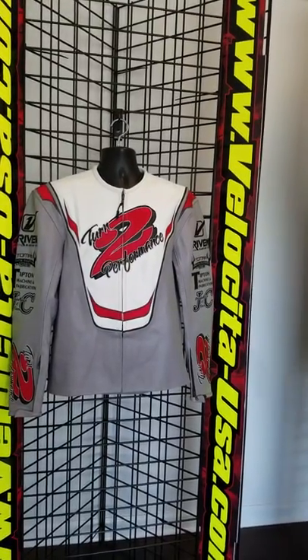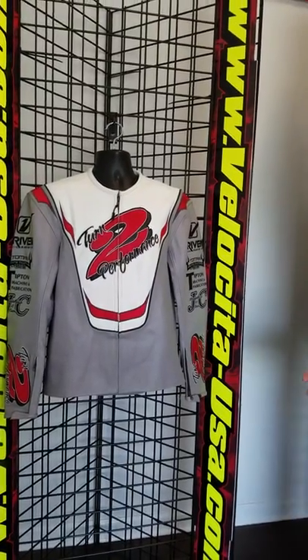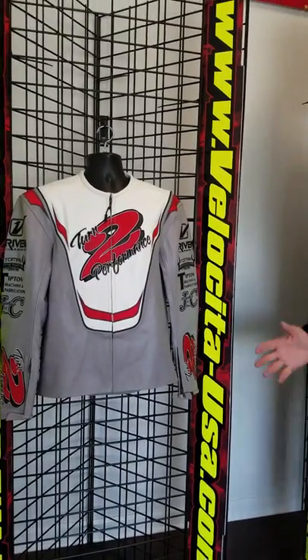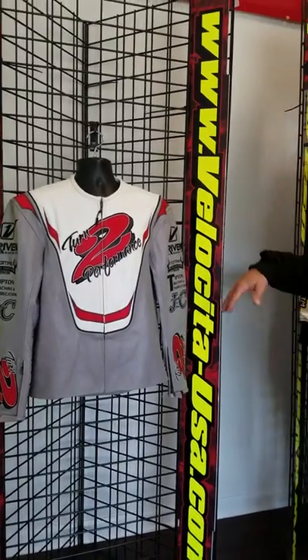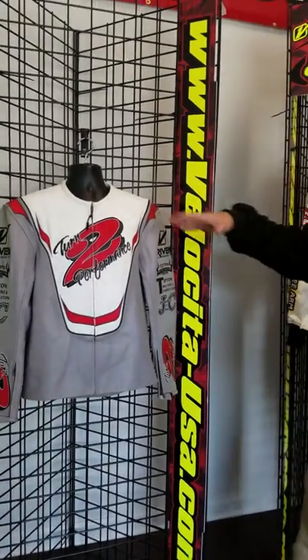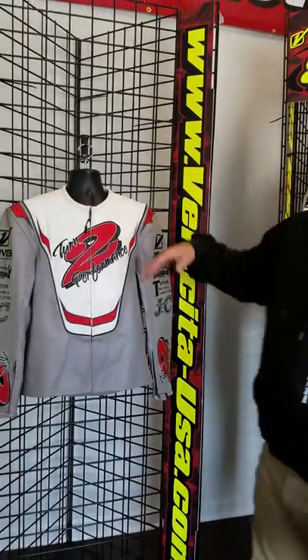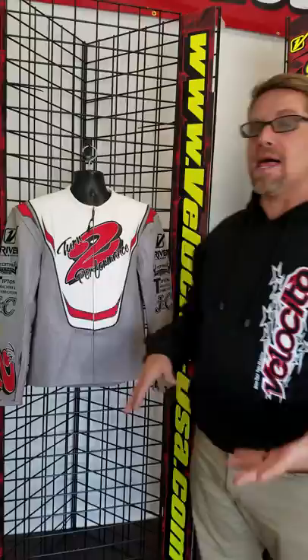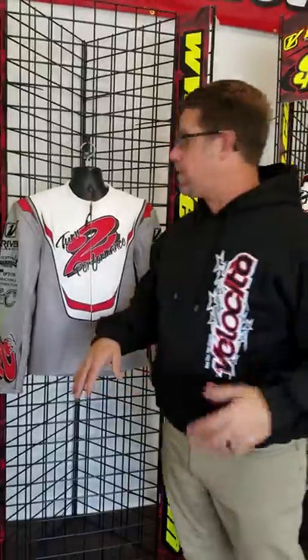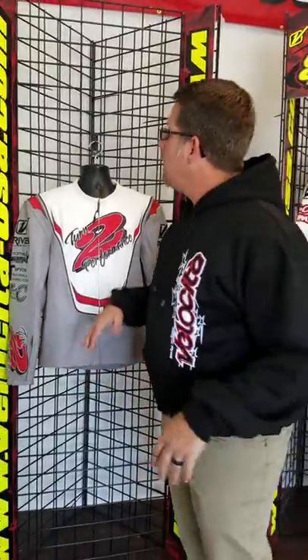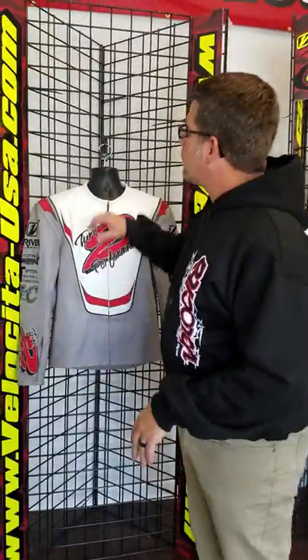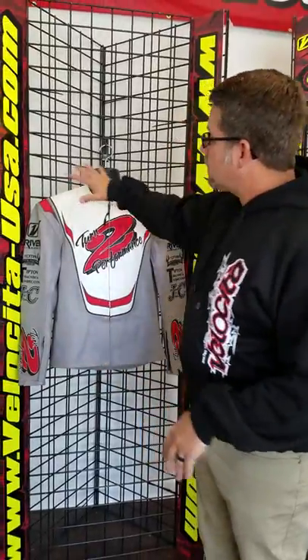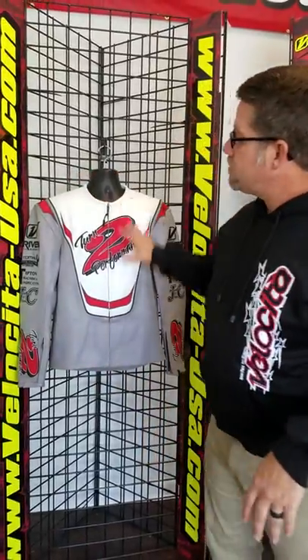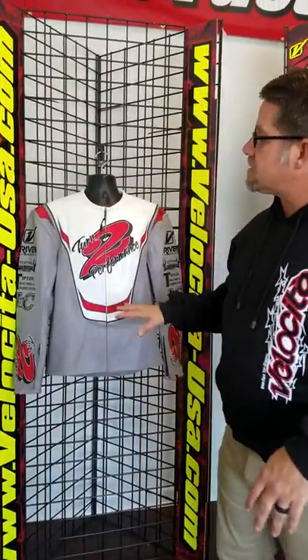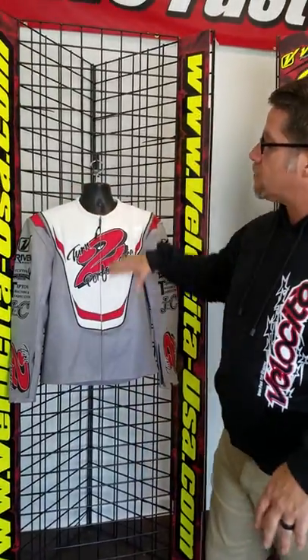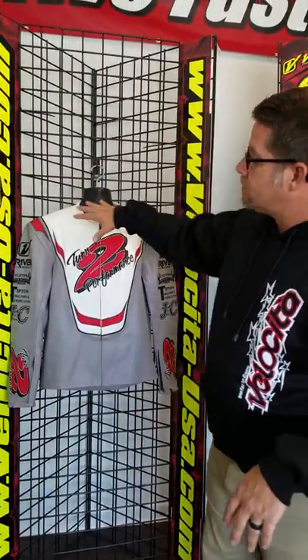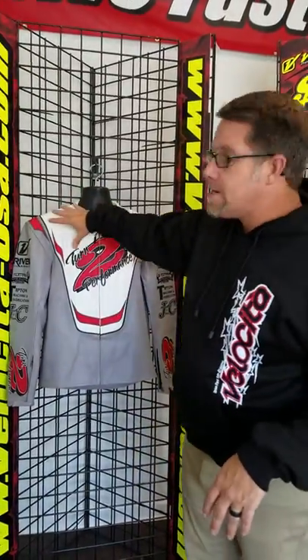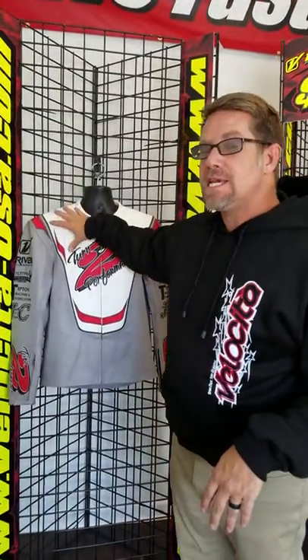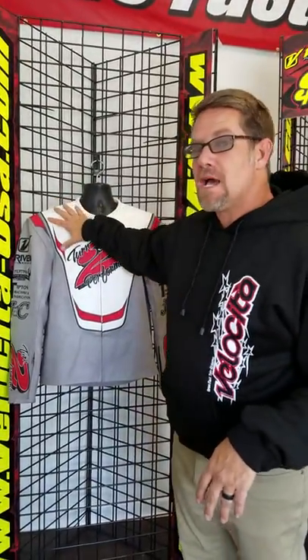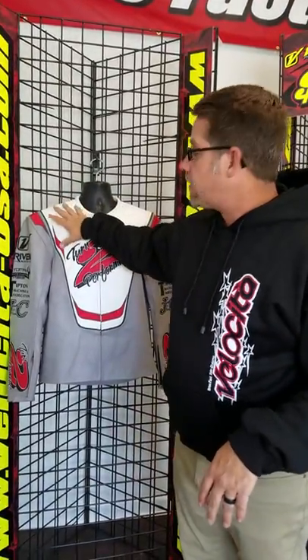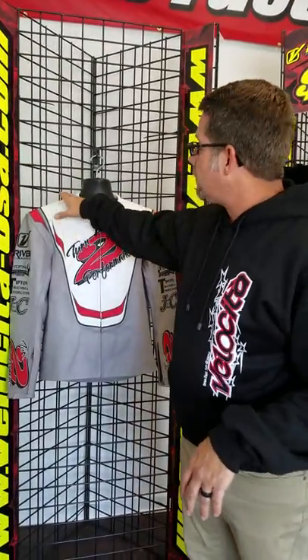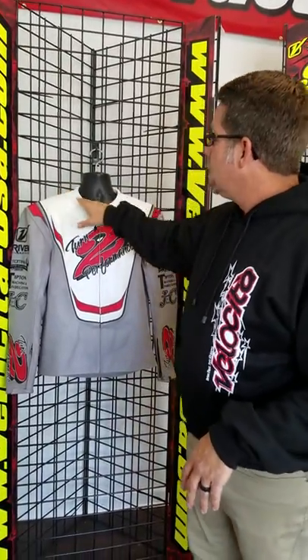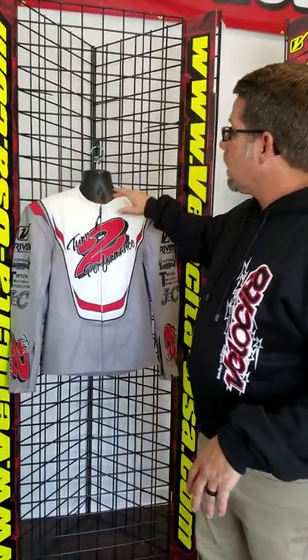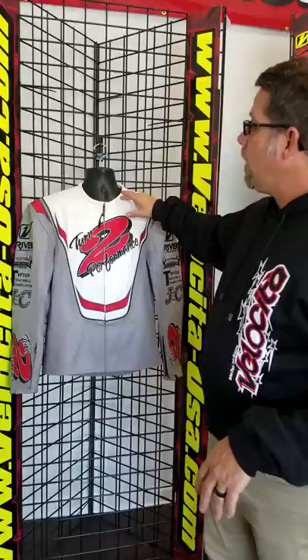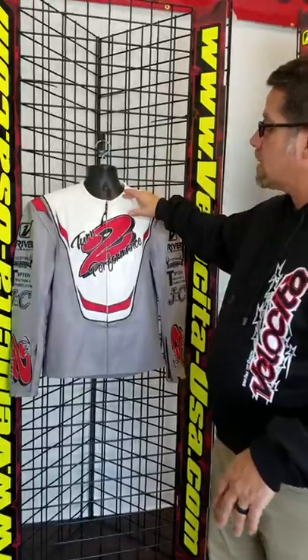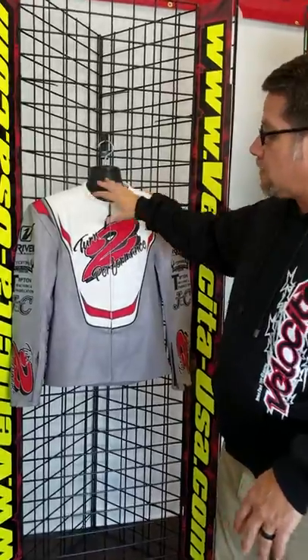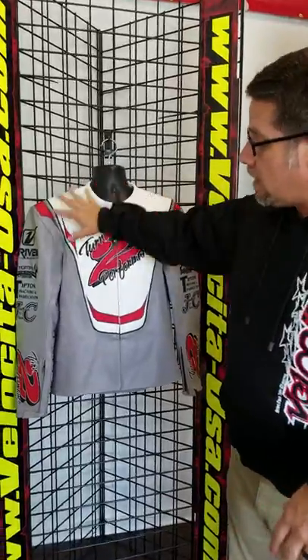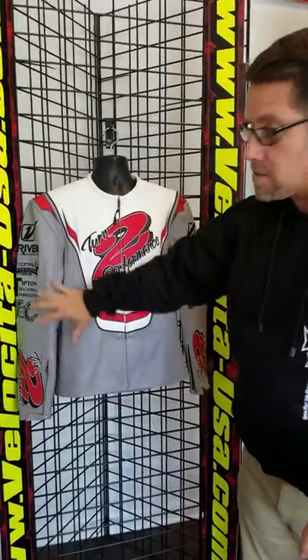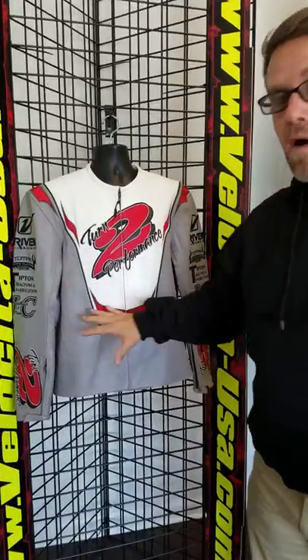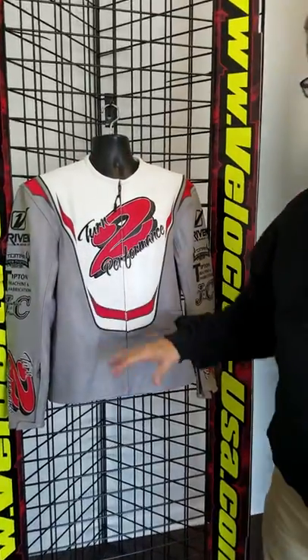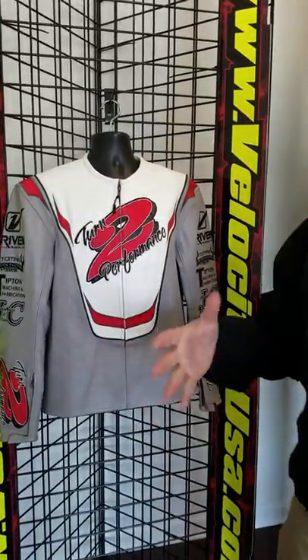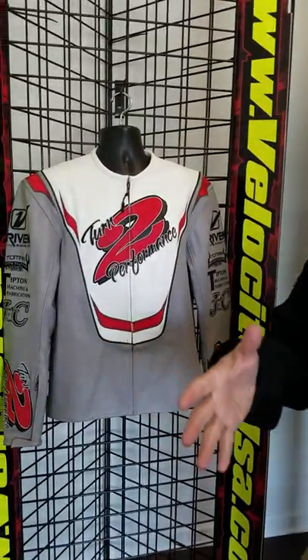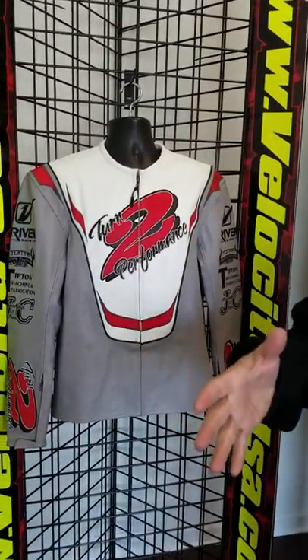Pro Series leather is our top-of-the-line leather. We're still USDA top grain leather, low welt collar, and obviously all leather, fully custom tailored.